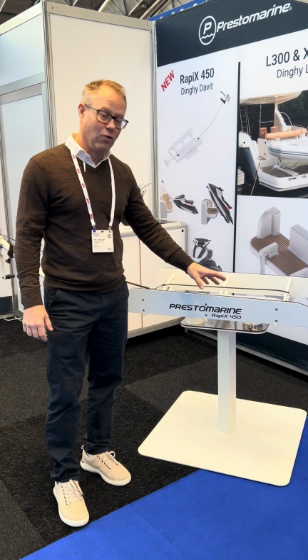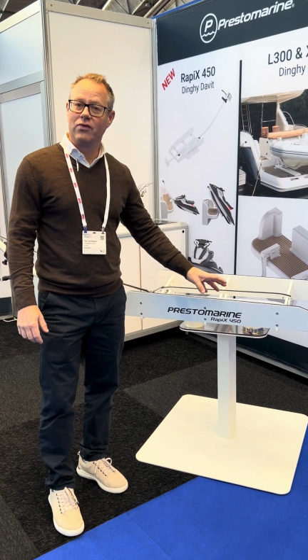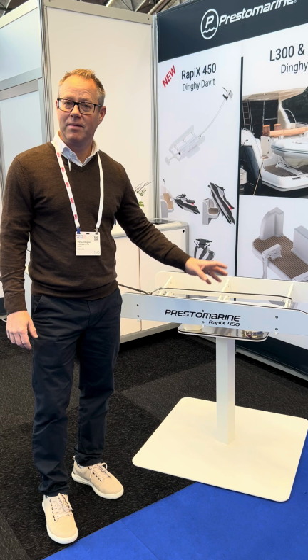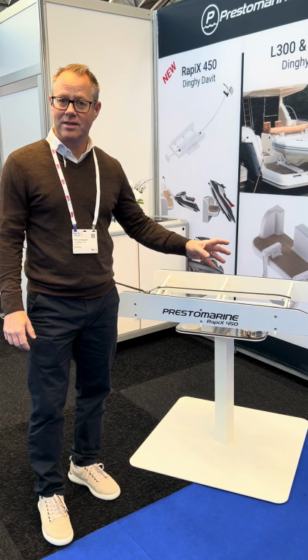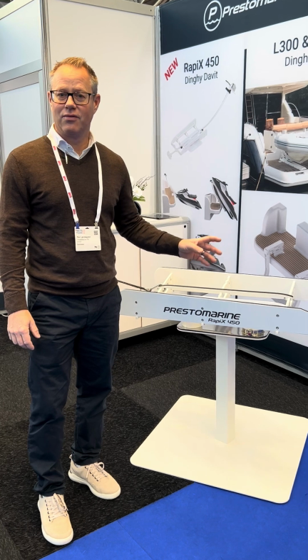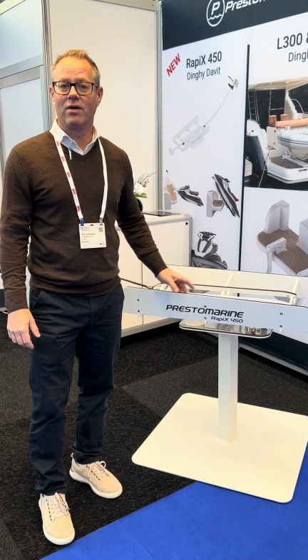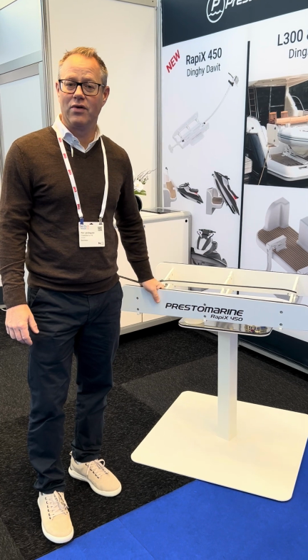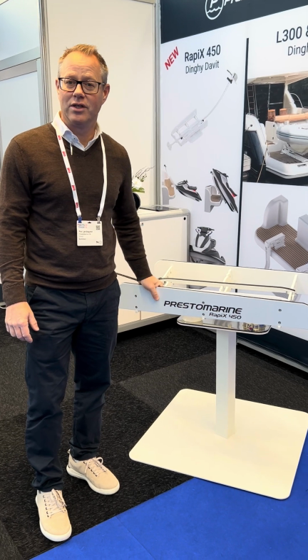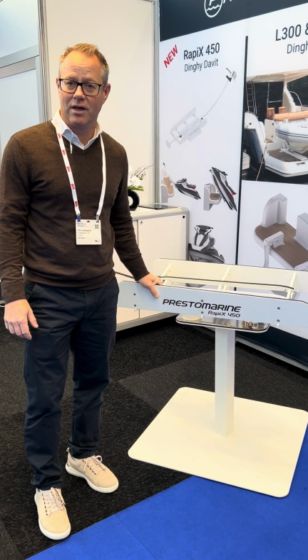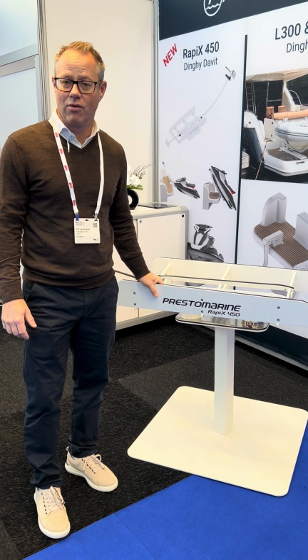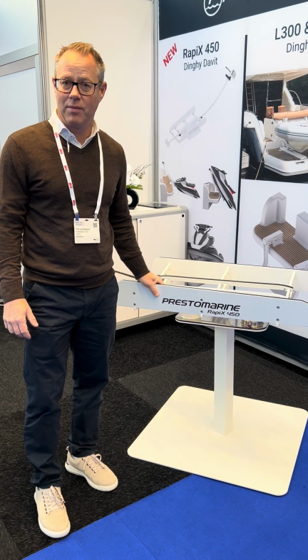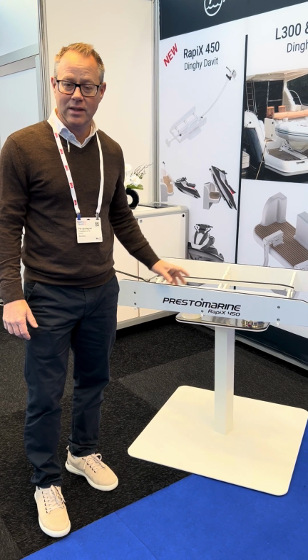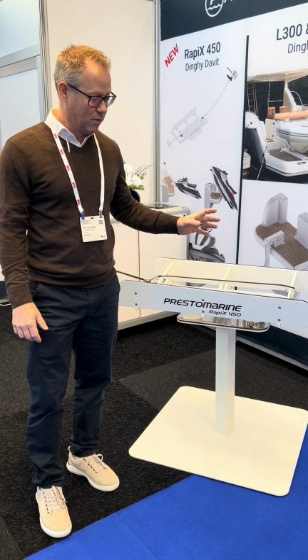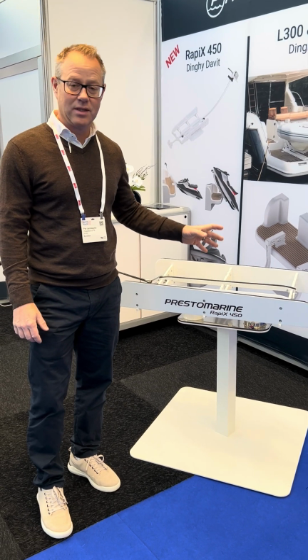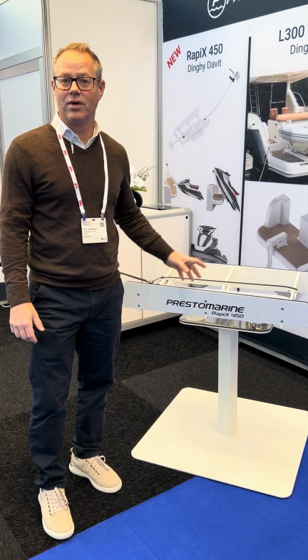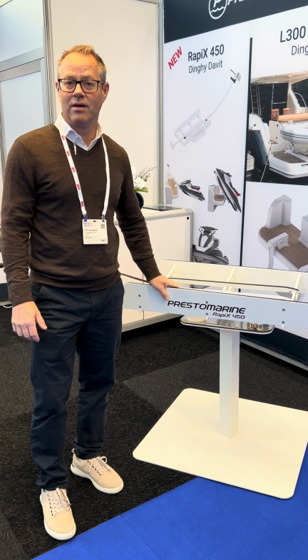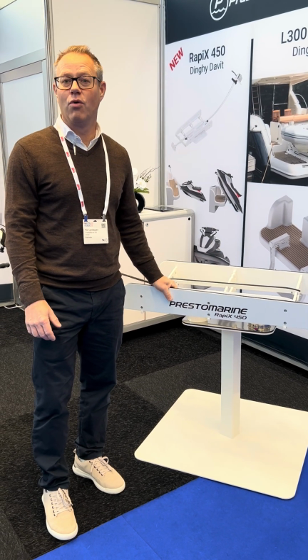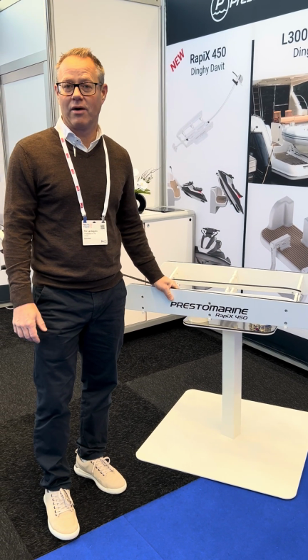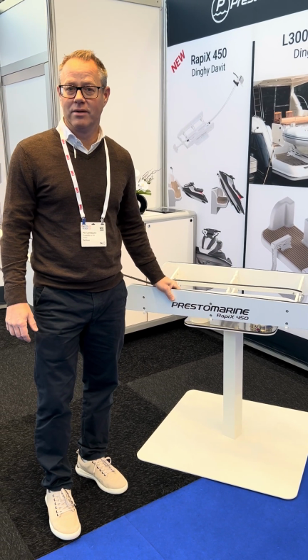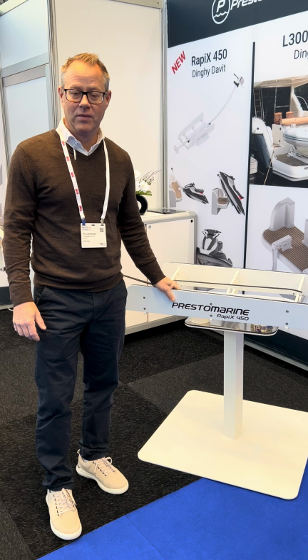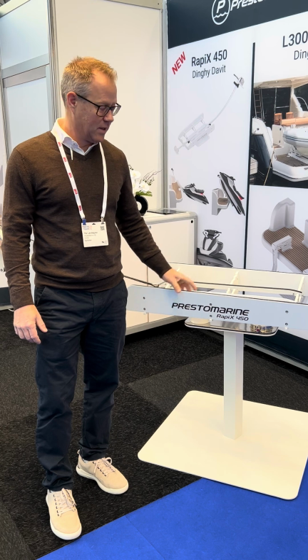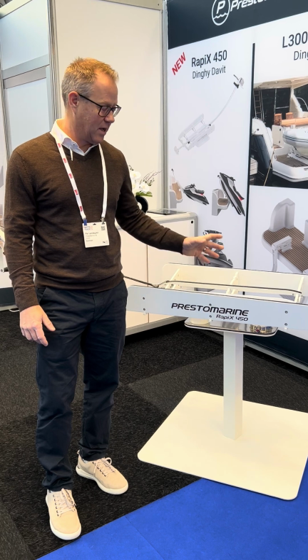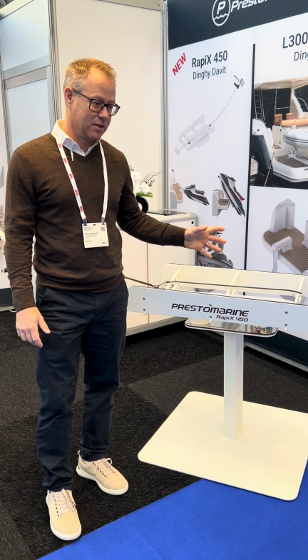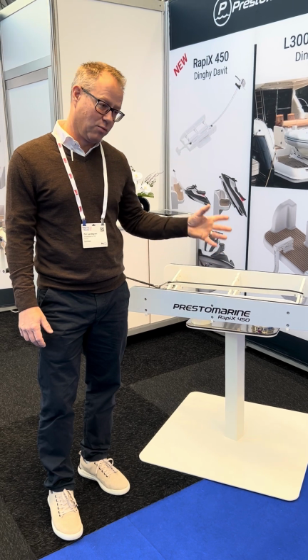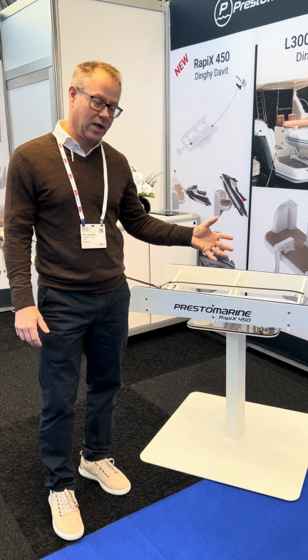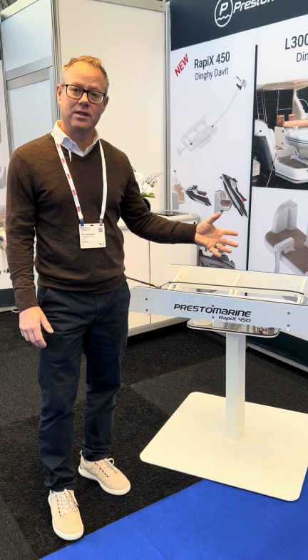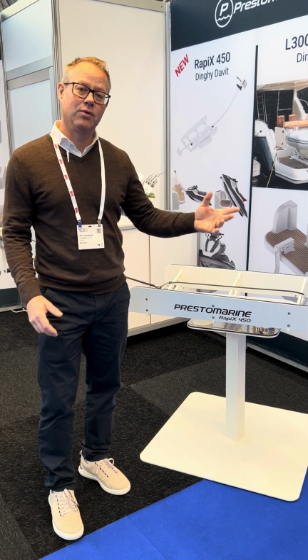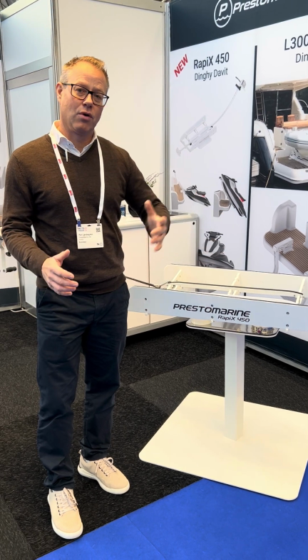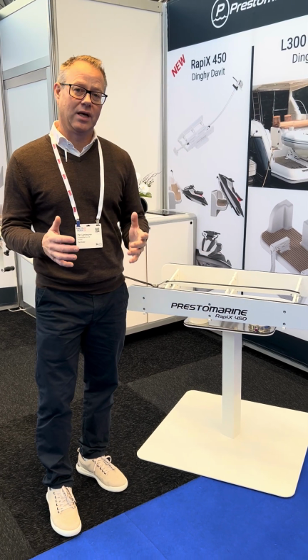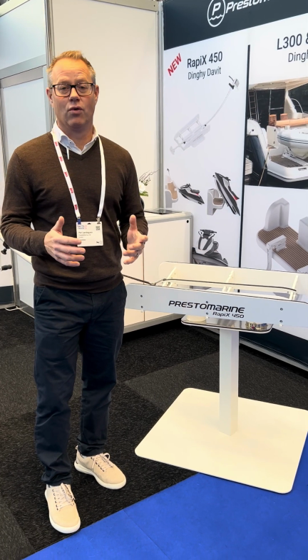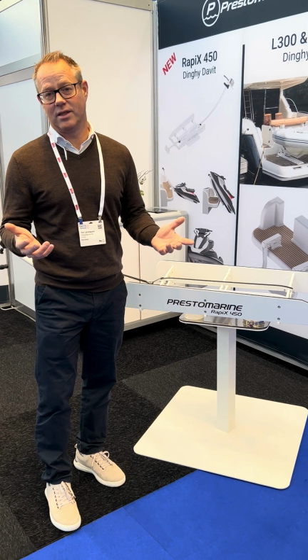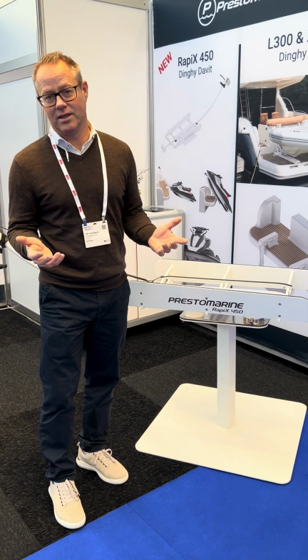450 — yes, 450 kg — so this is a real load carrier and takes small dinghies up to large dinghies or jet skis.